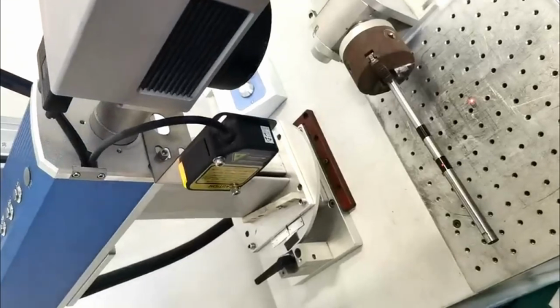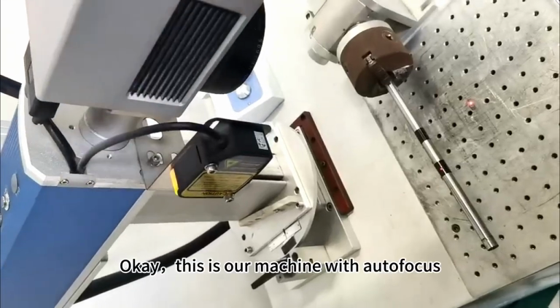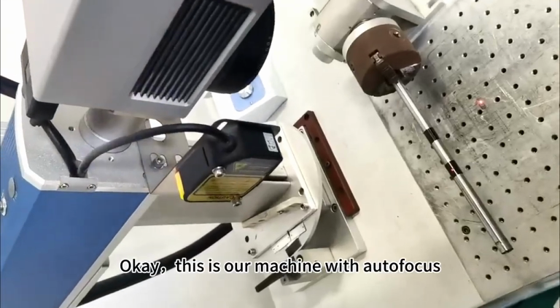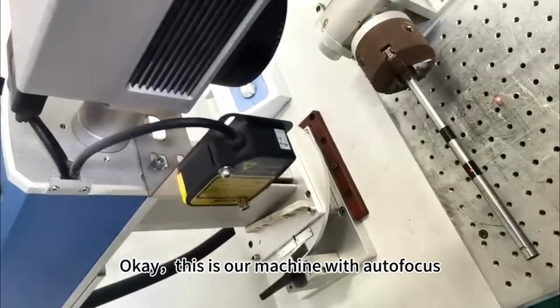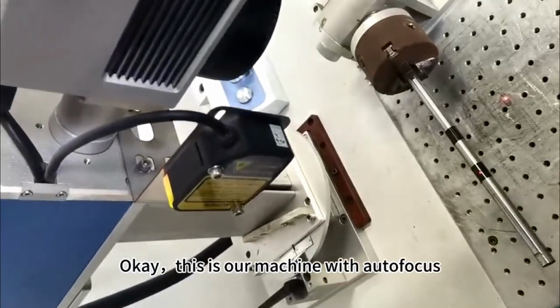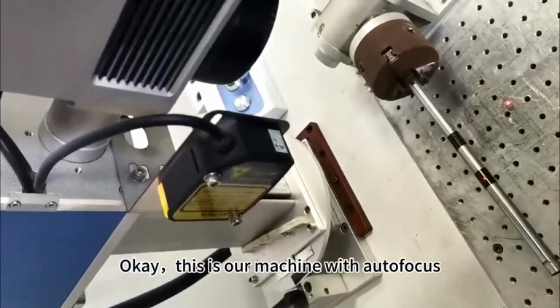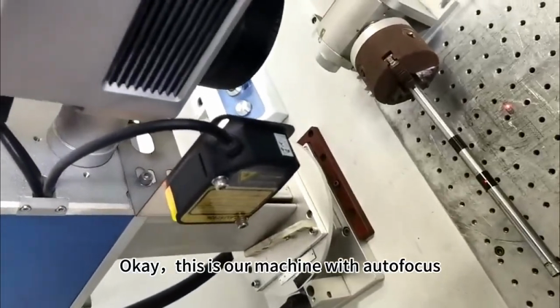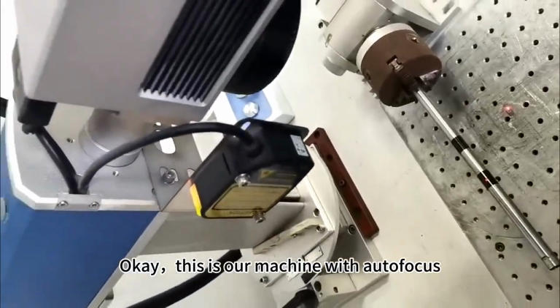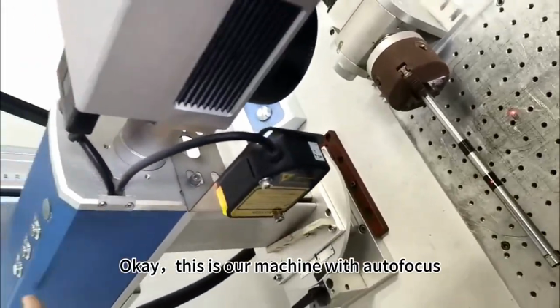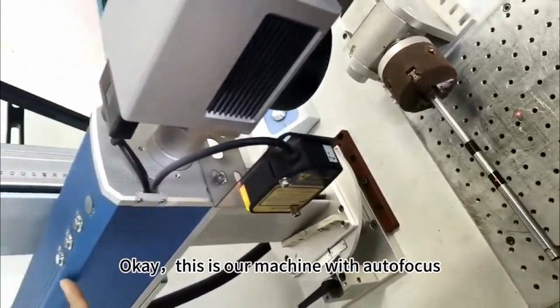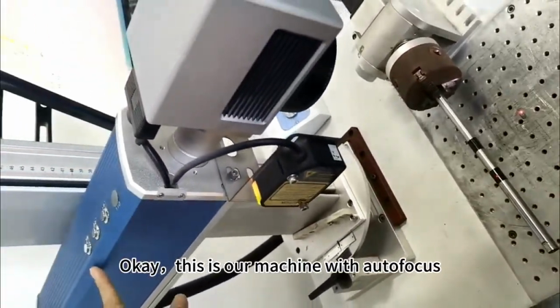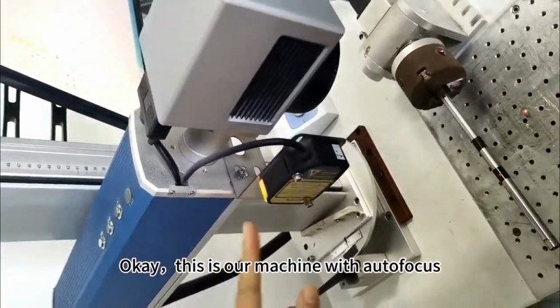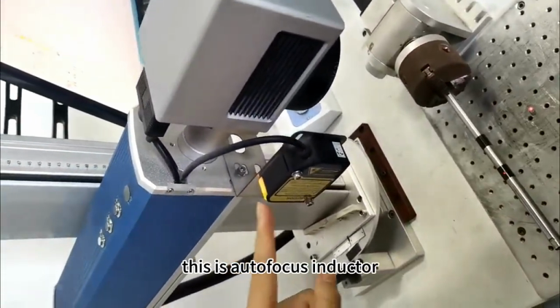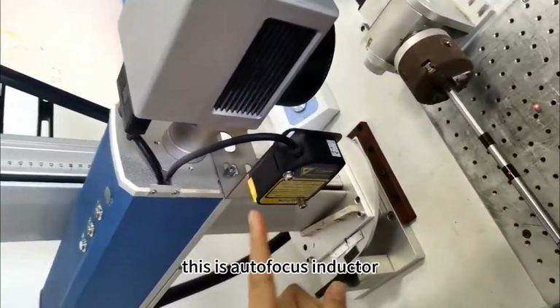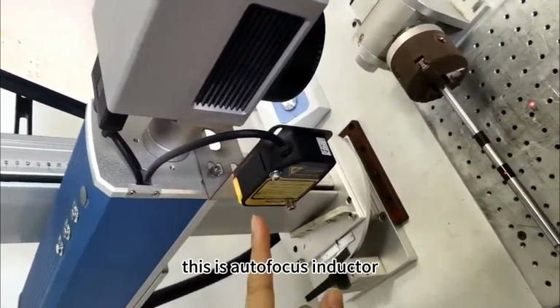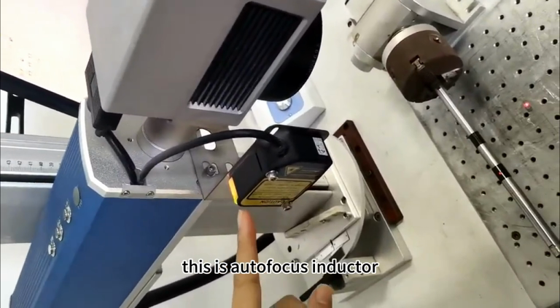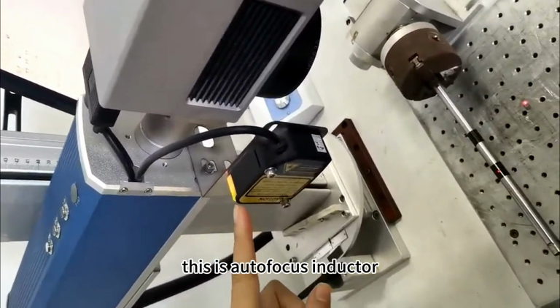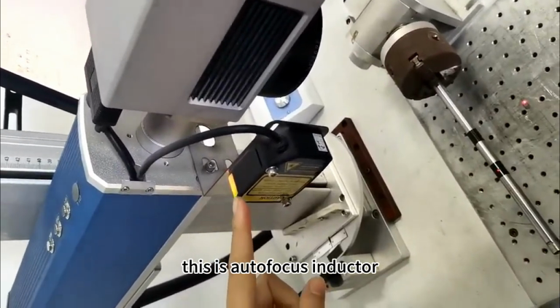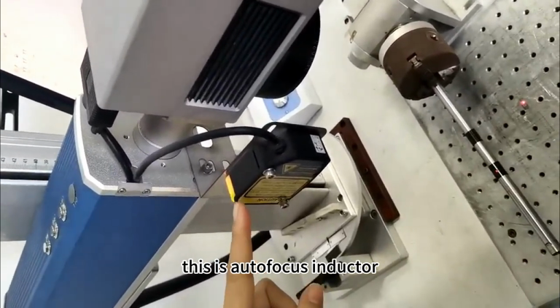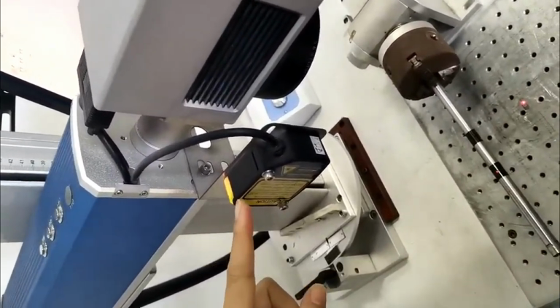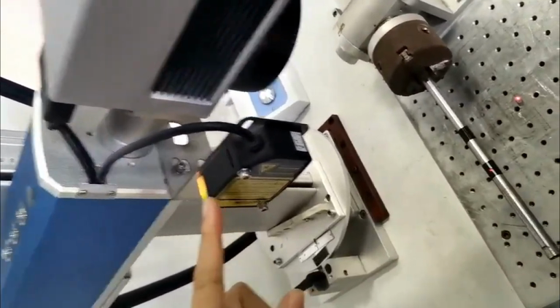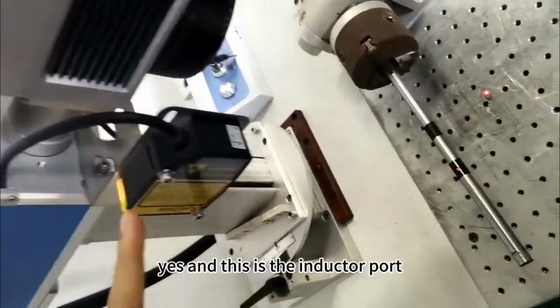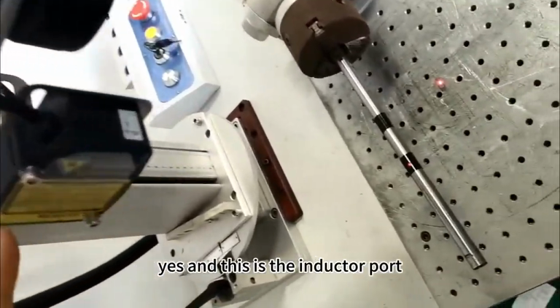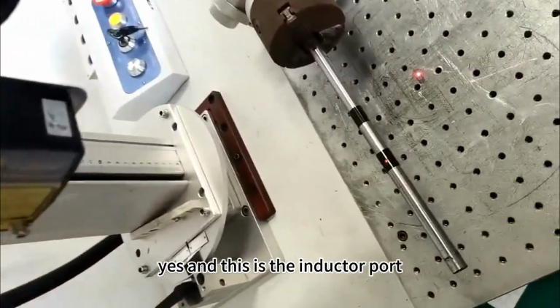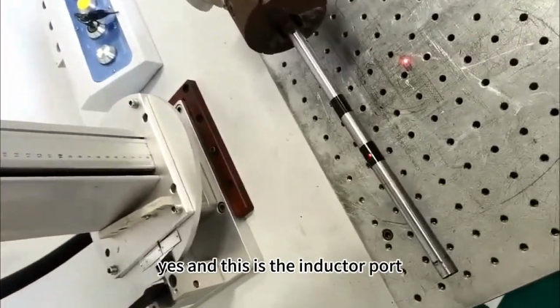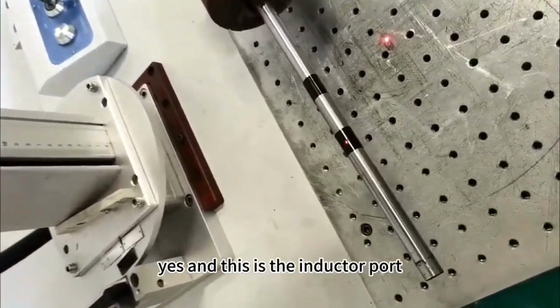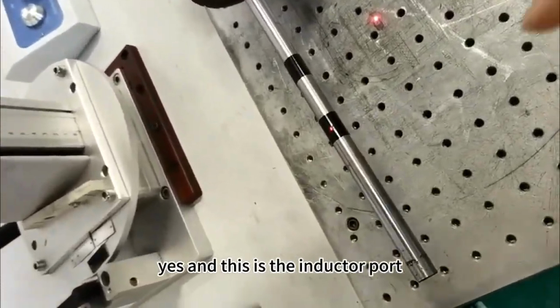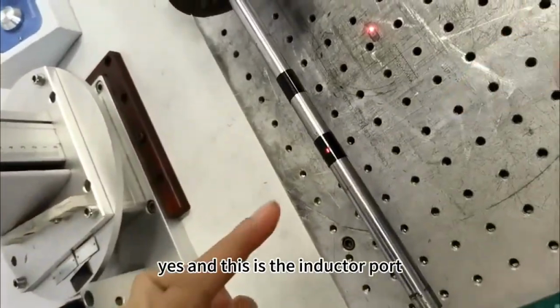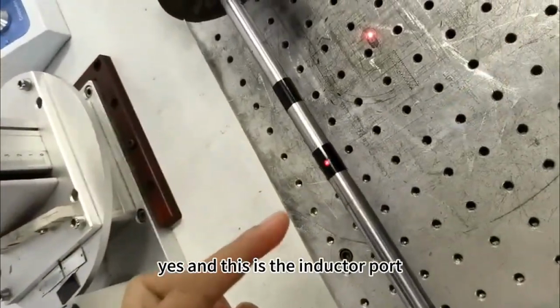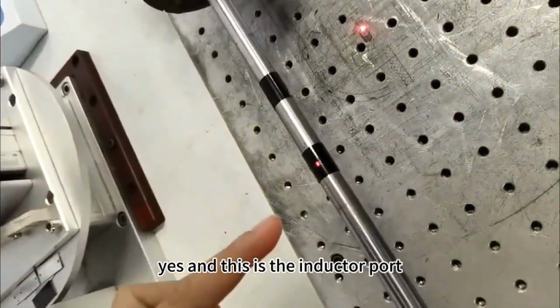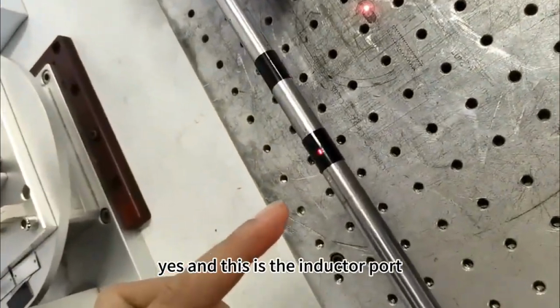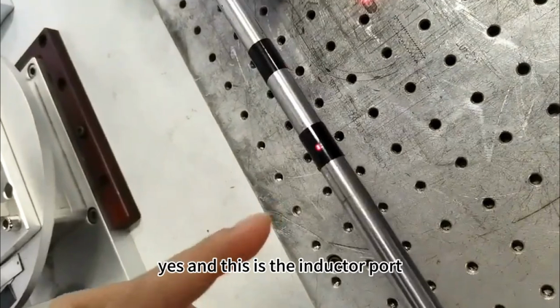This is our machine with the autofocus. This is the autofocus inductor, and this is the inductor port.